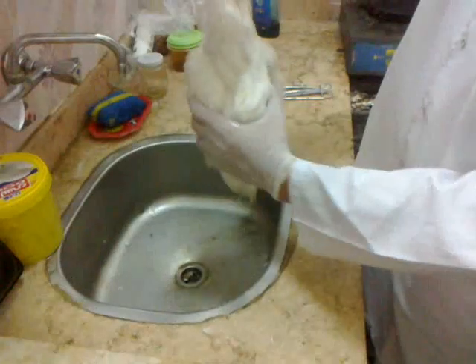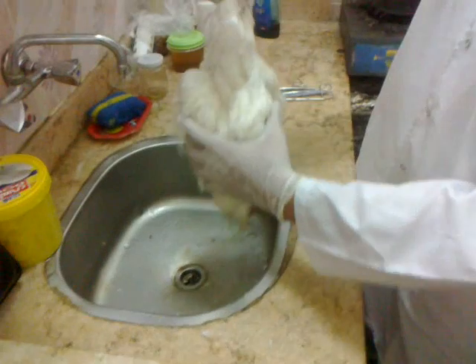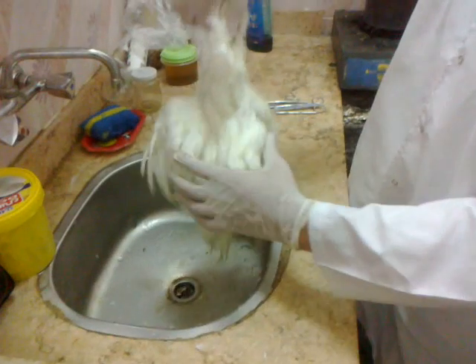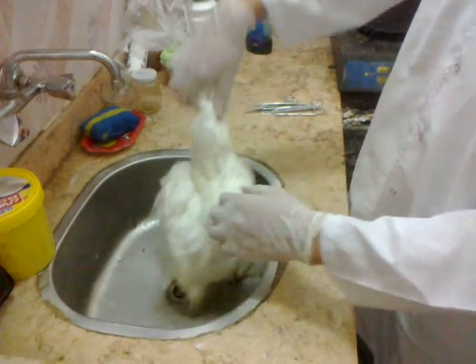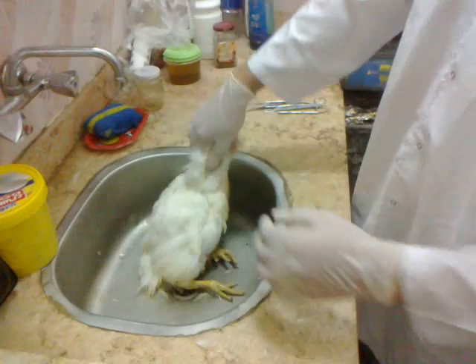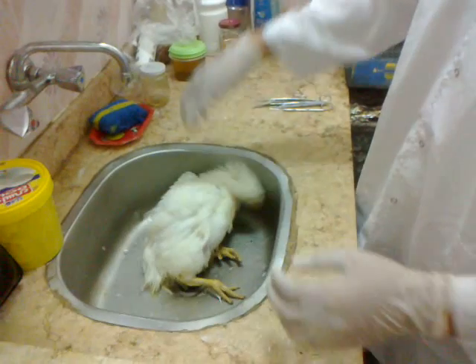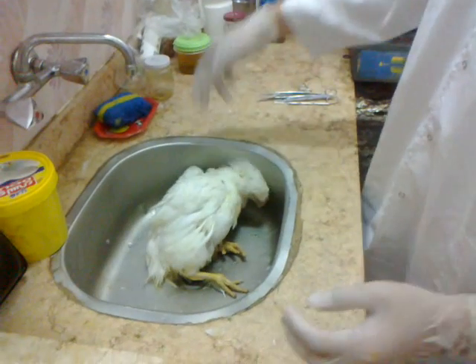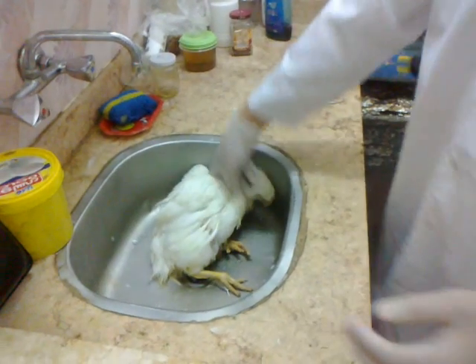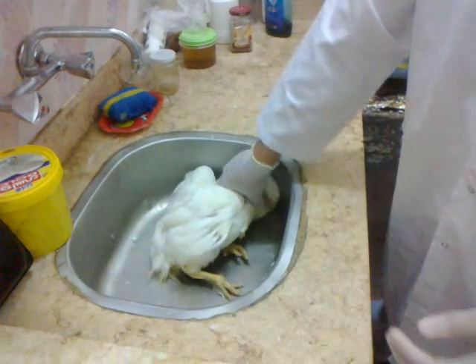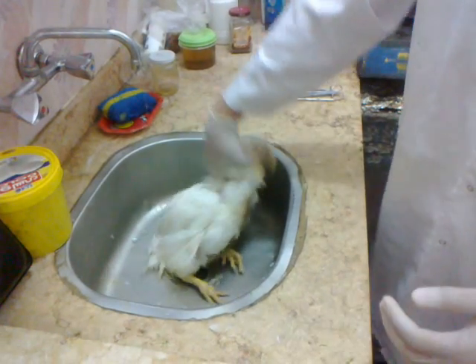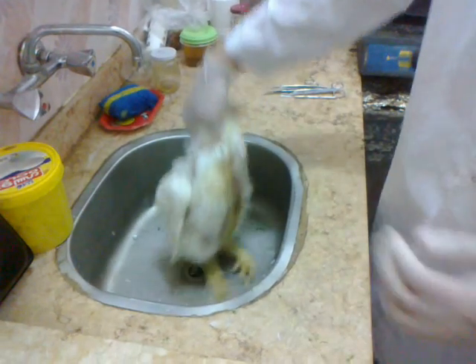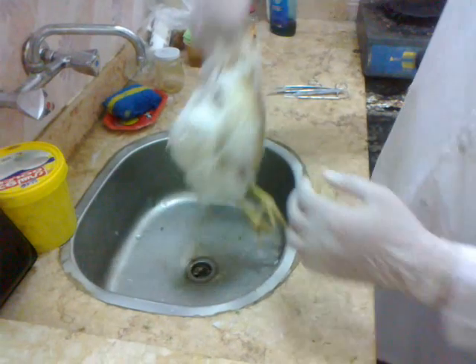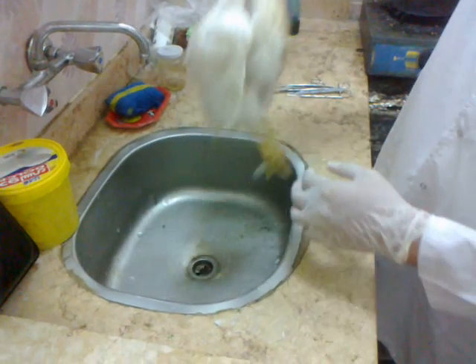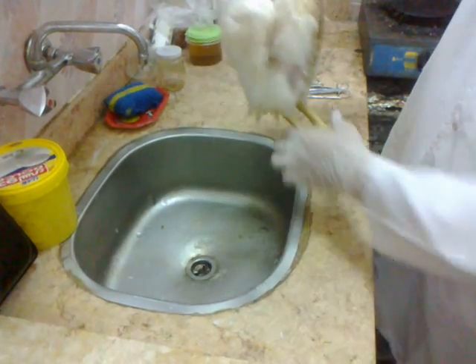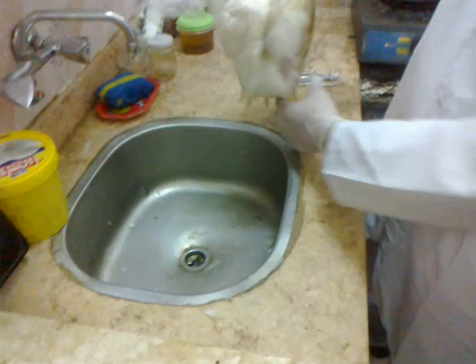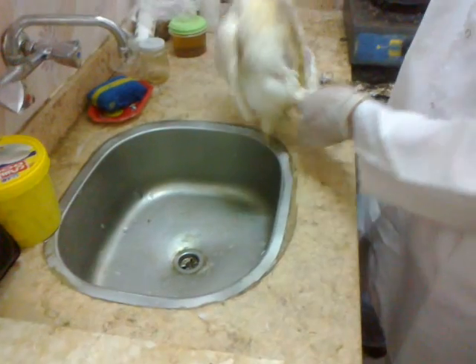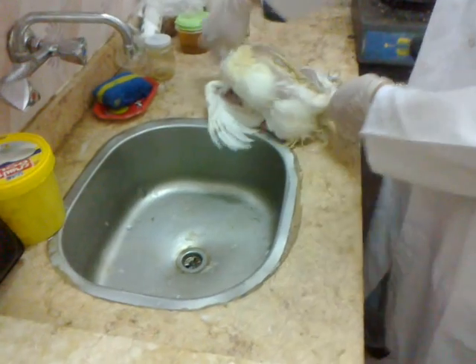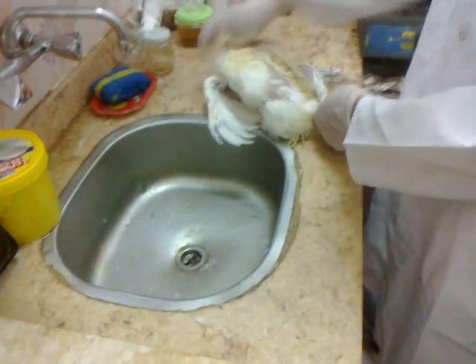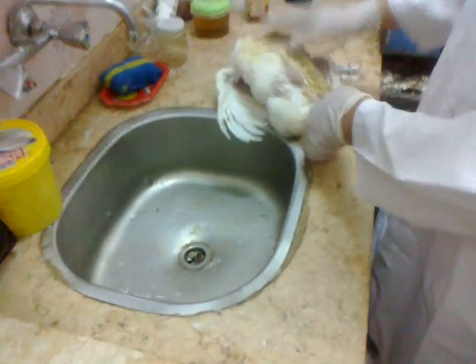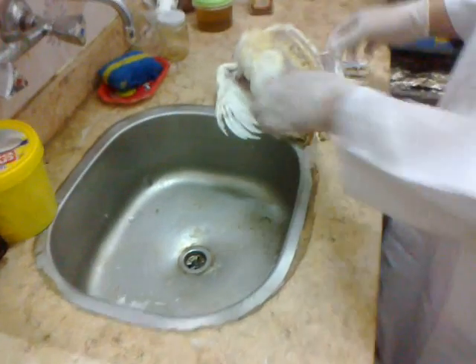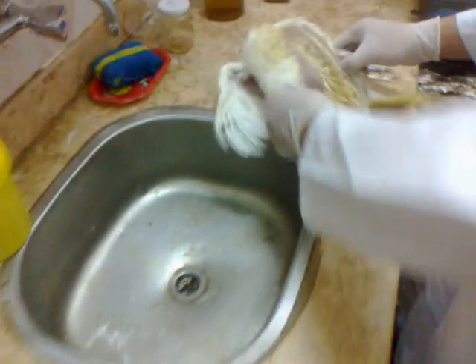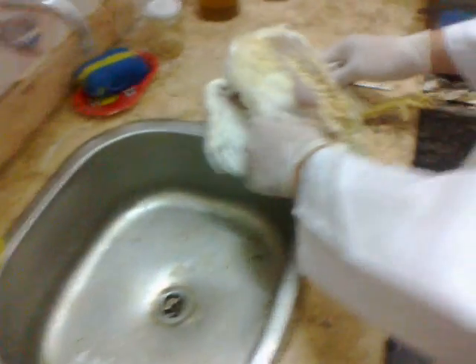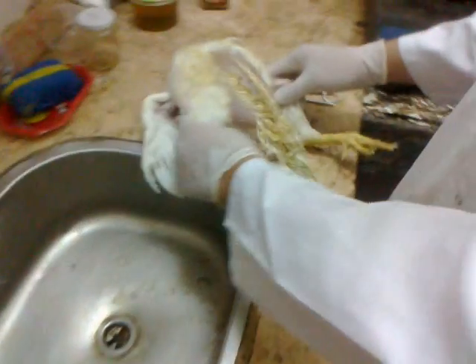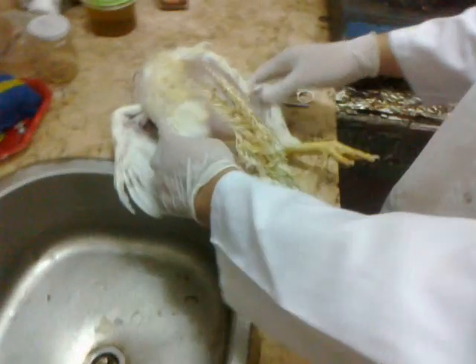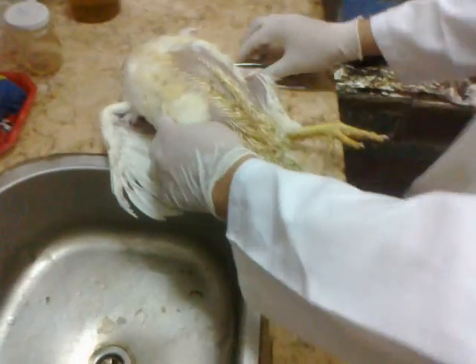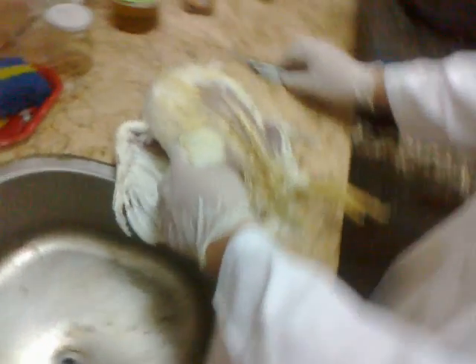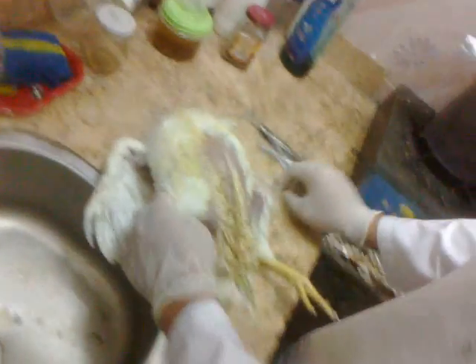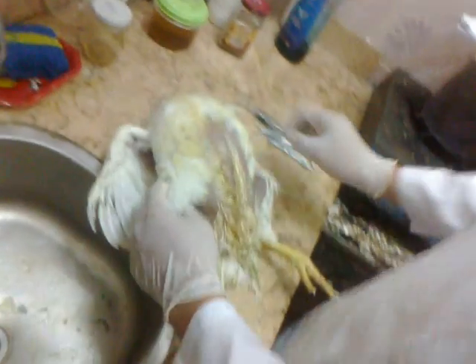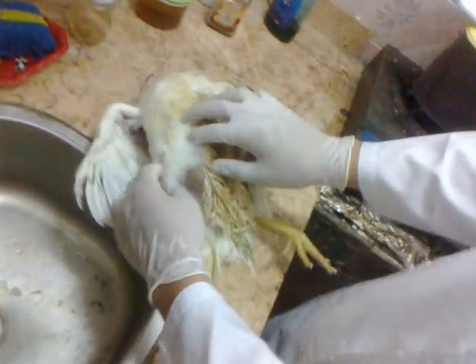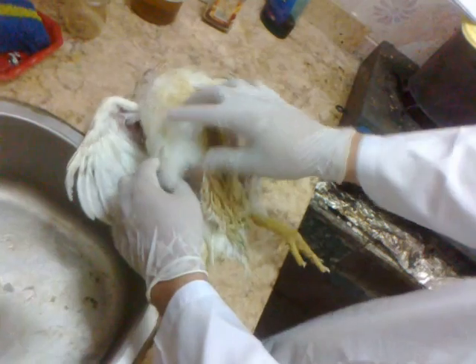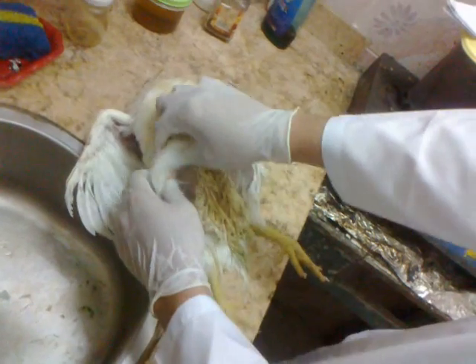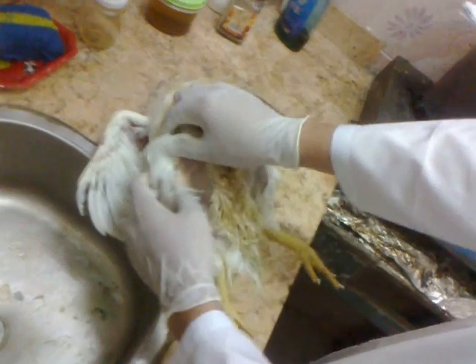Now it's completely dead. Dissection time. You have to note that this is a completely healthy chicken that we bought to demonstrate our scholar use.